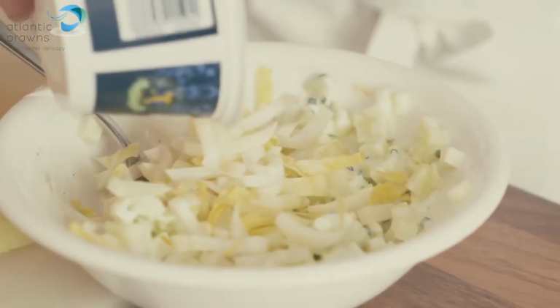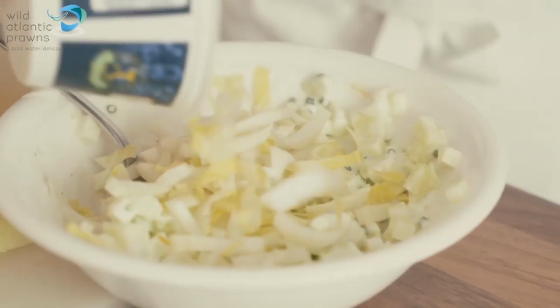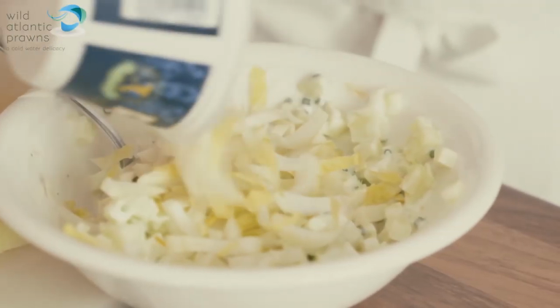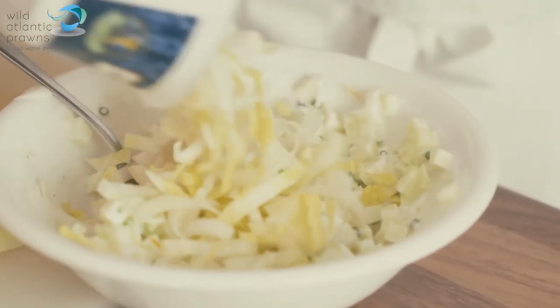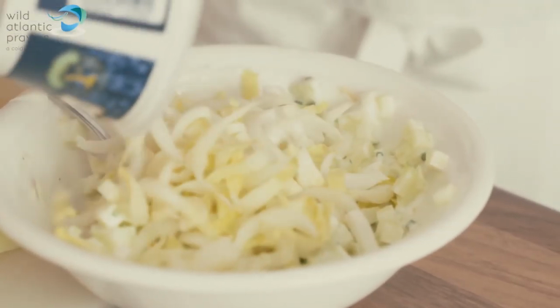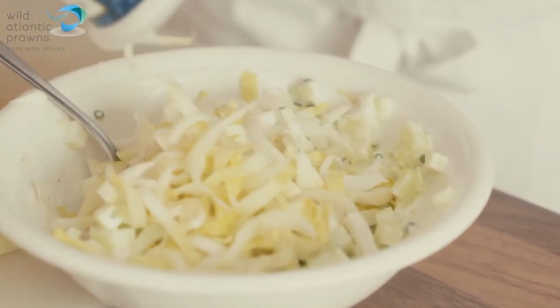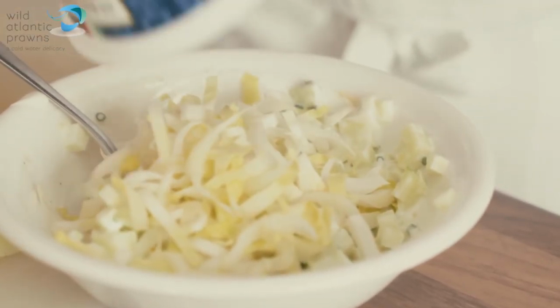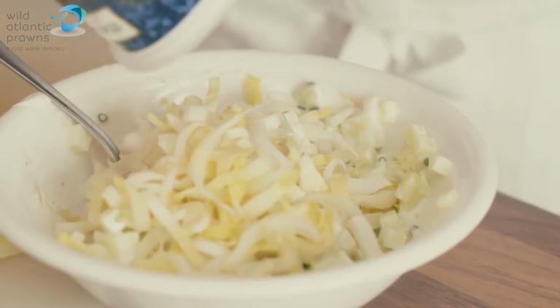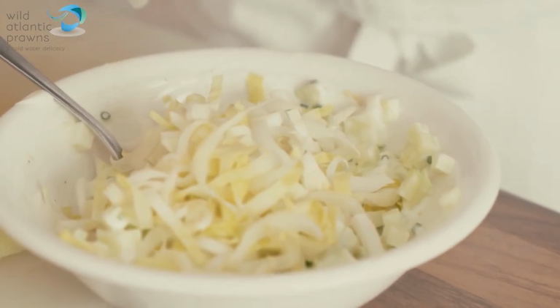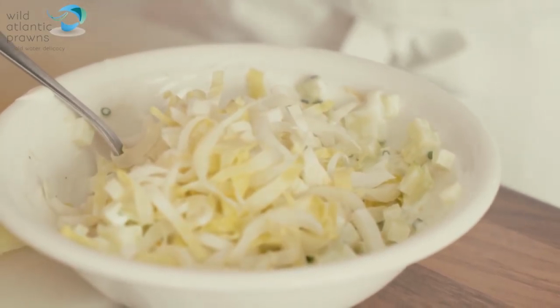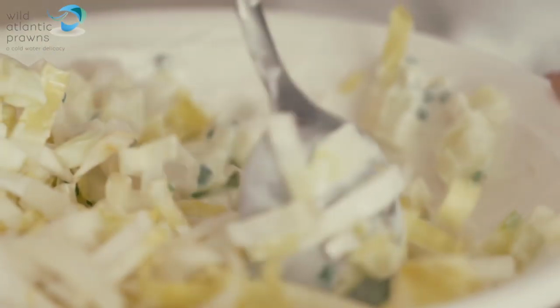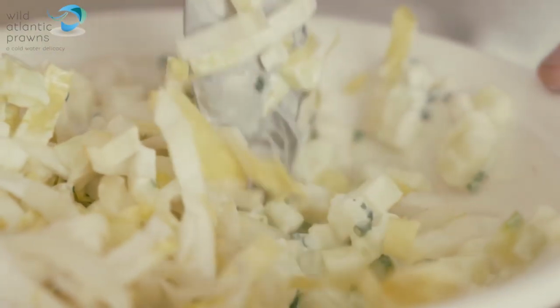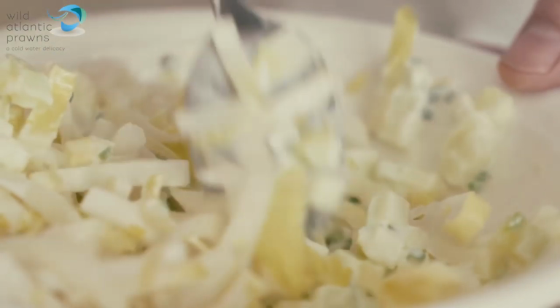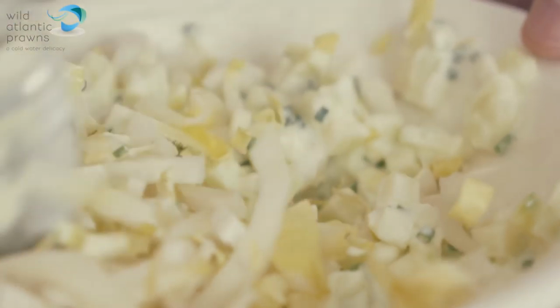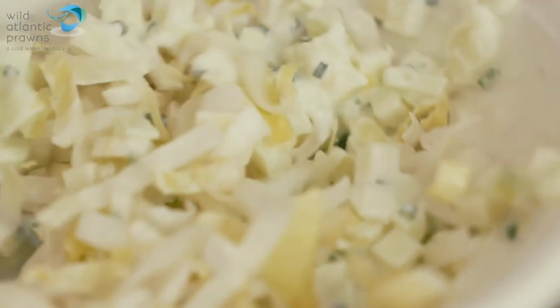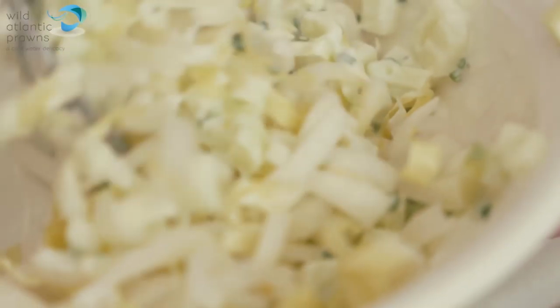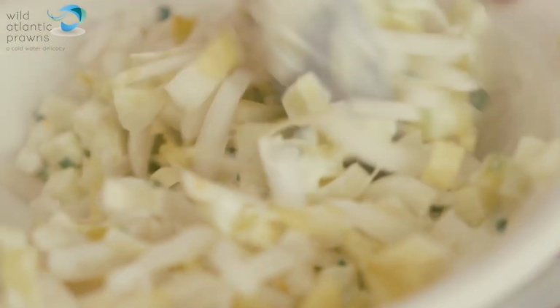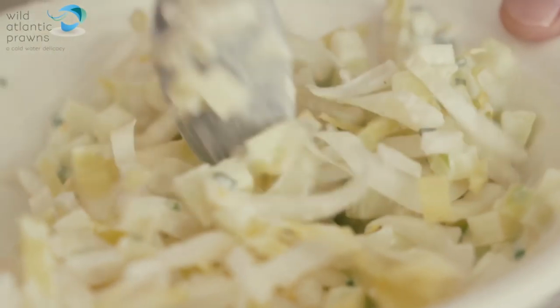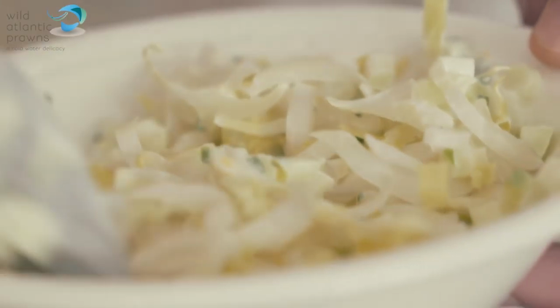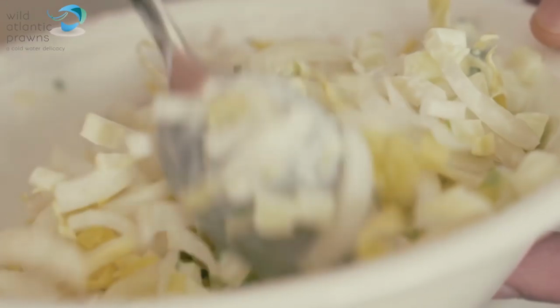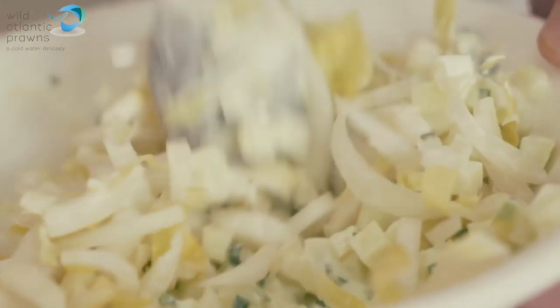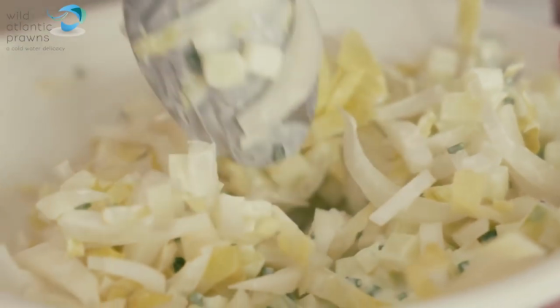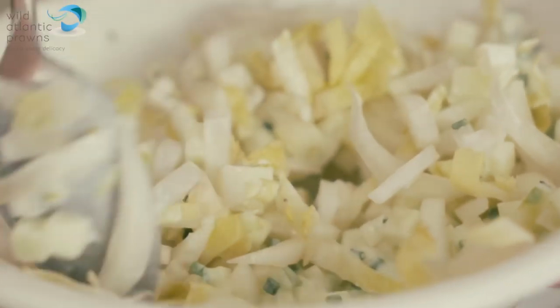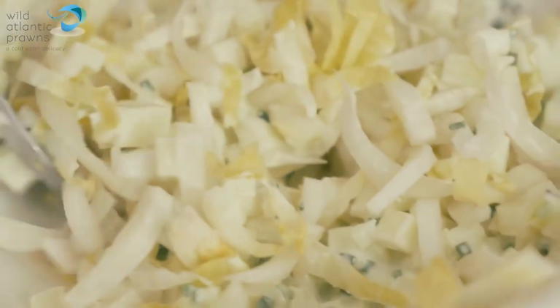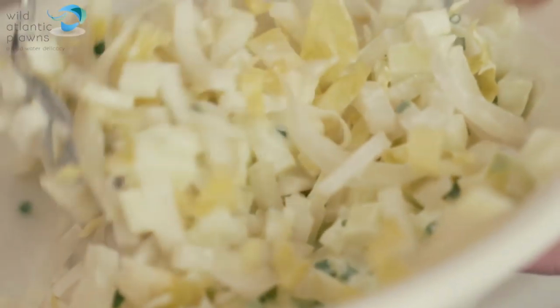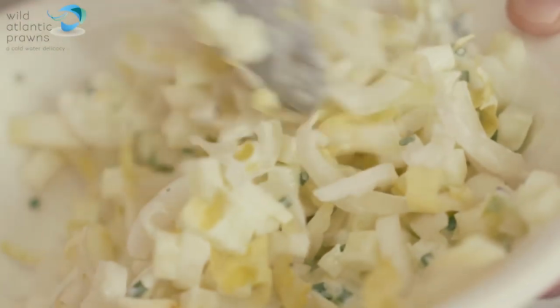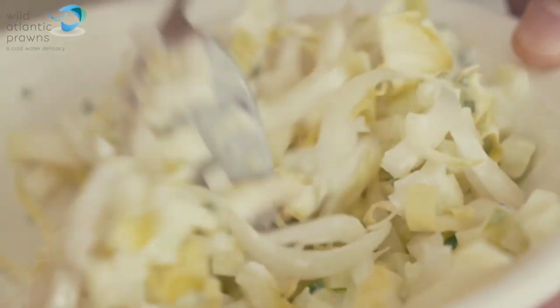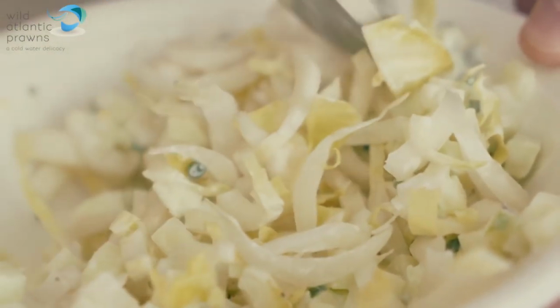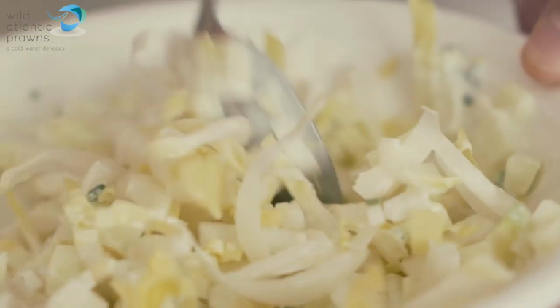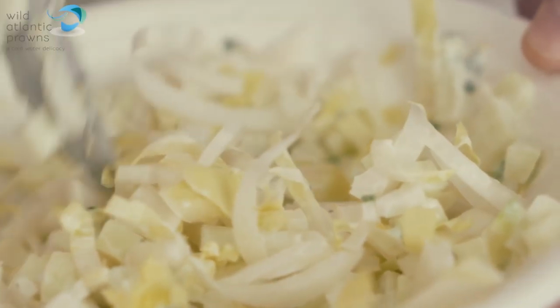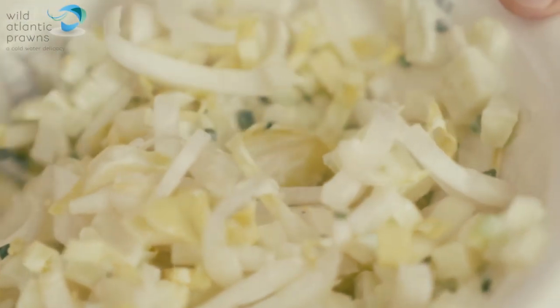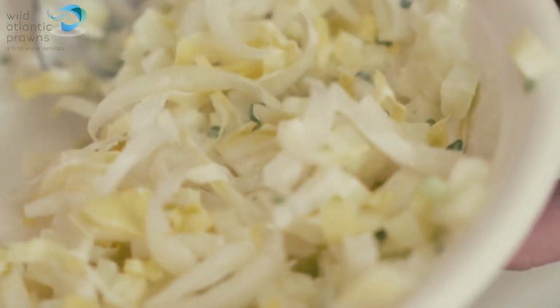These are the hearts of the chicory — I've taken the outer leaves off to make a serving vehicle for this dish, and then just chopped the hearts up, fairly finely sliced them.